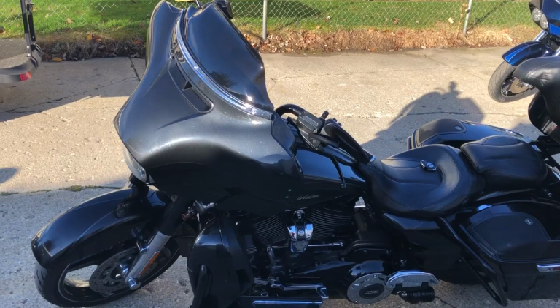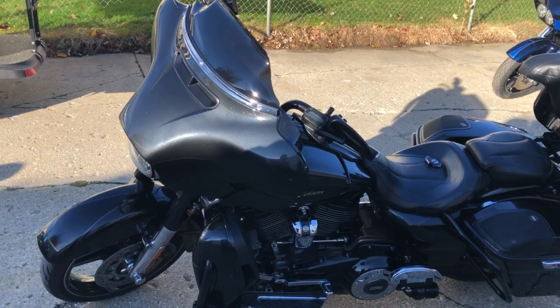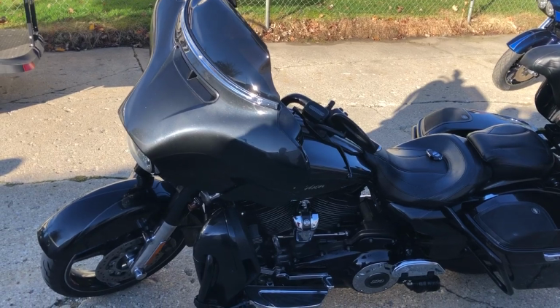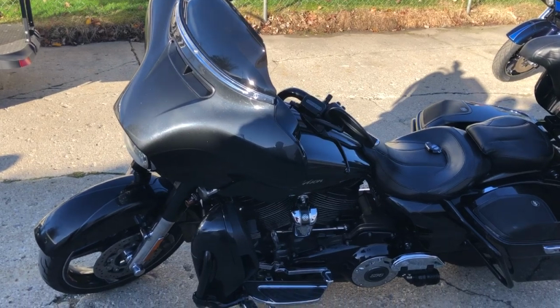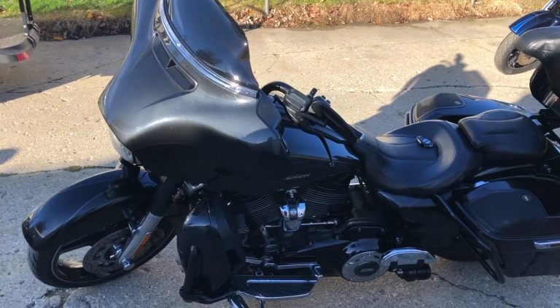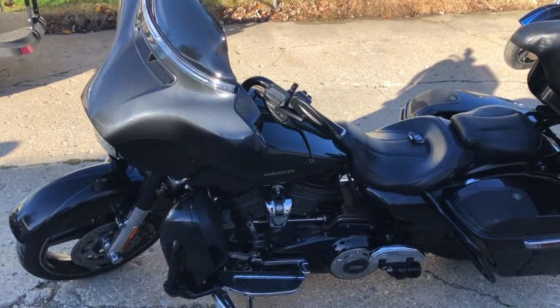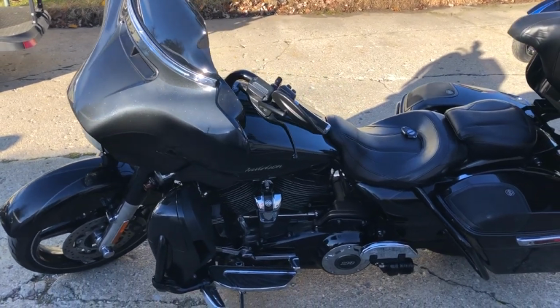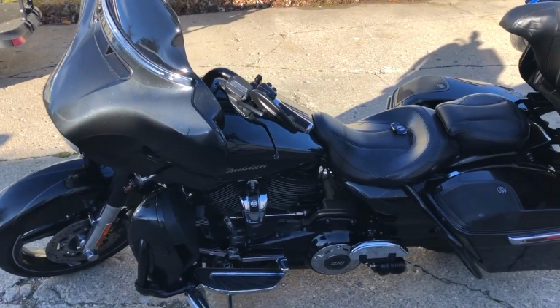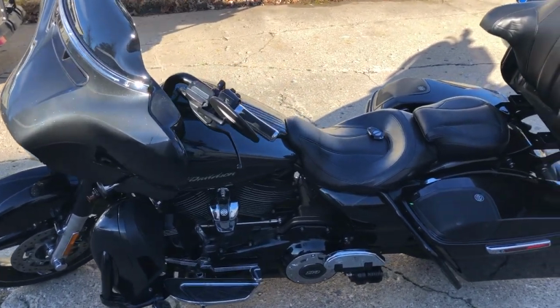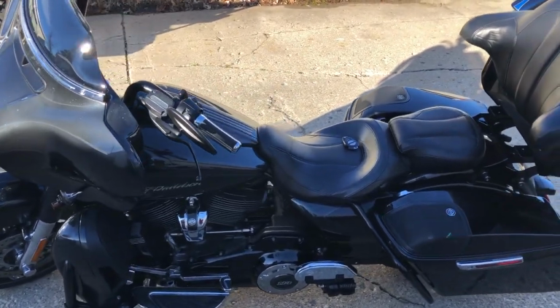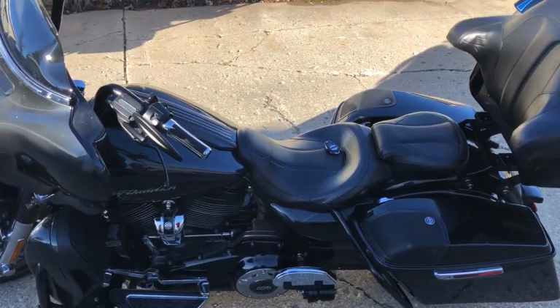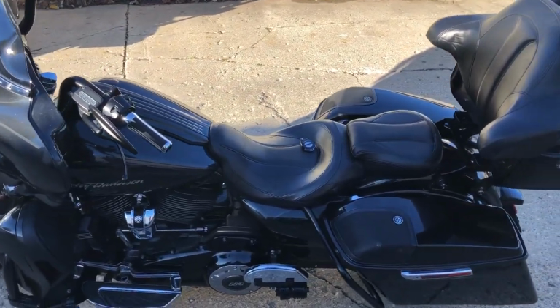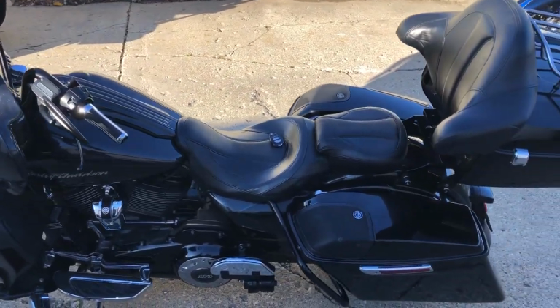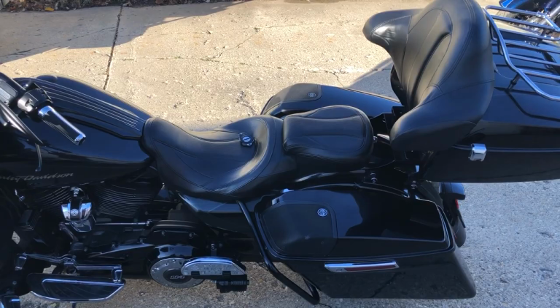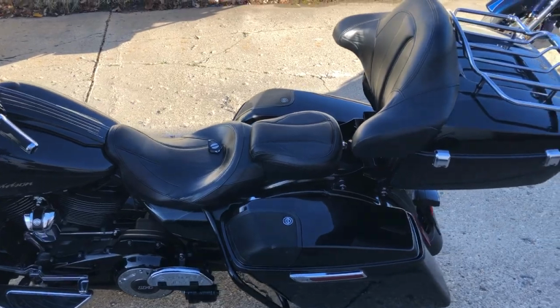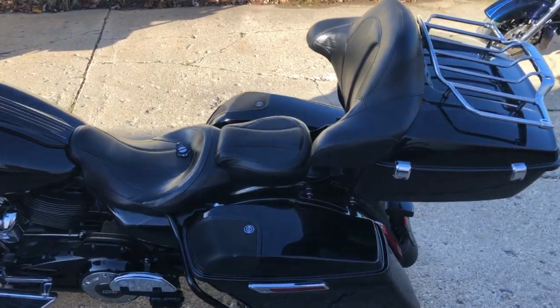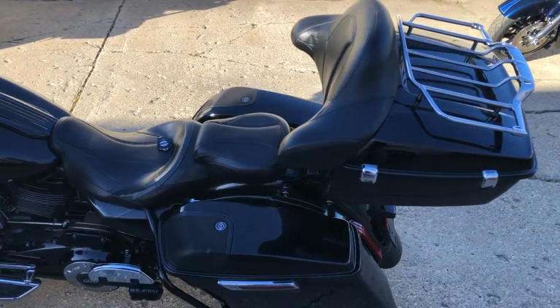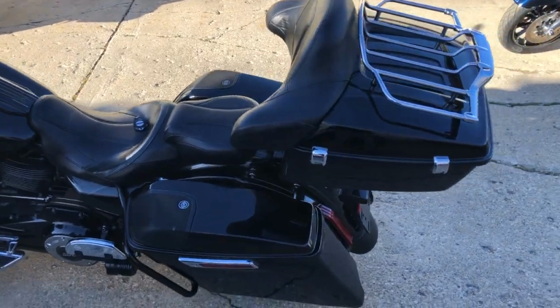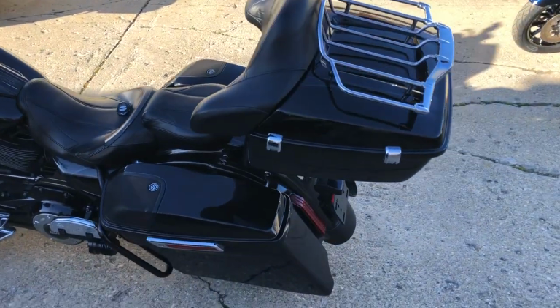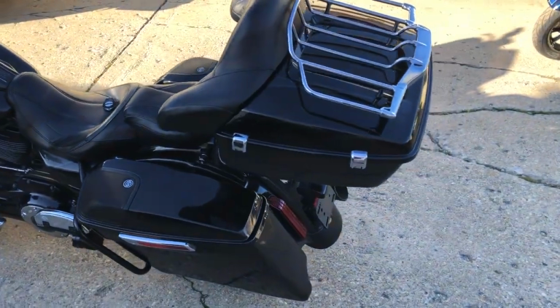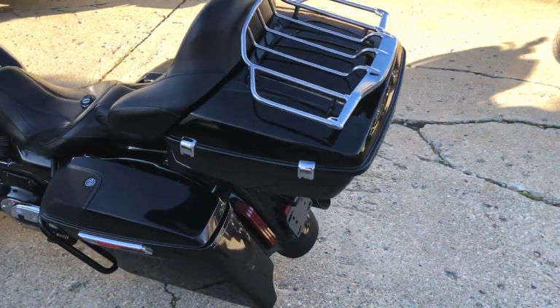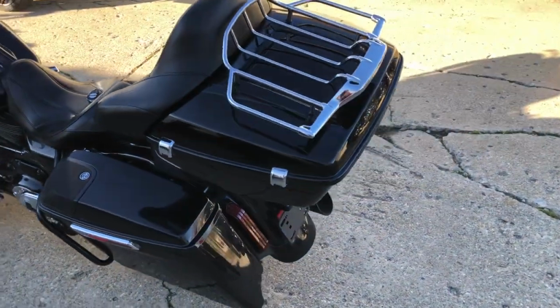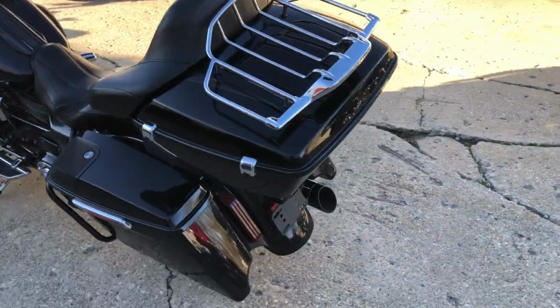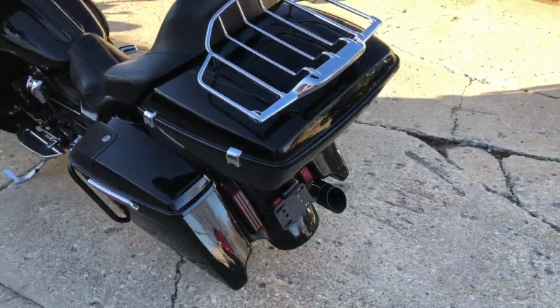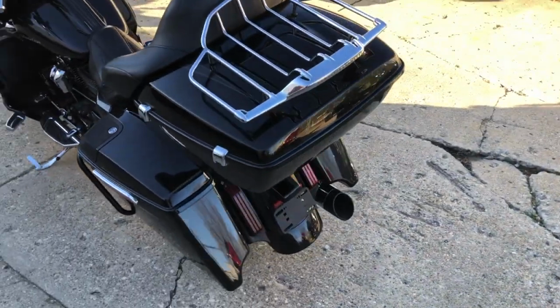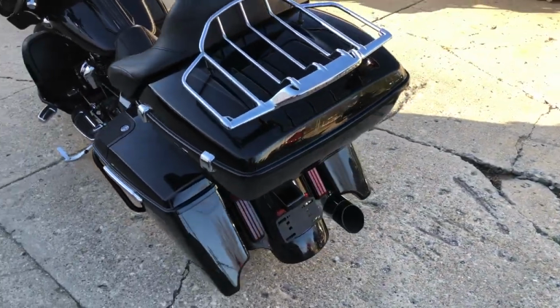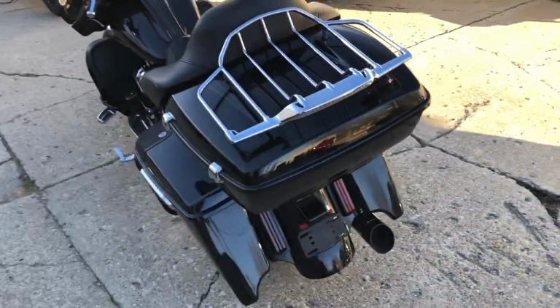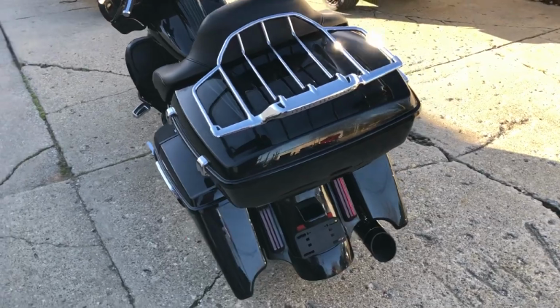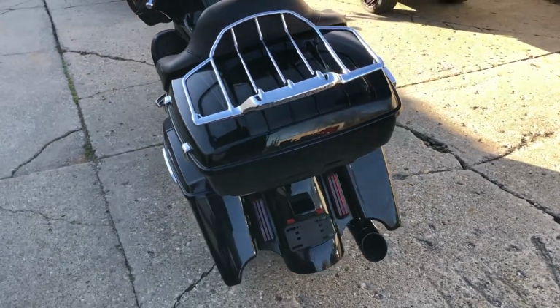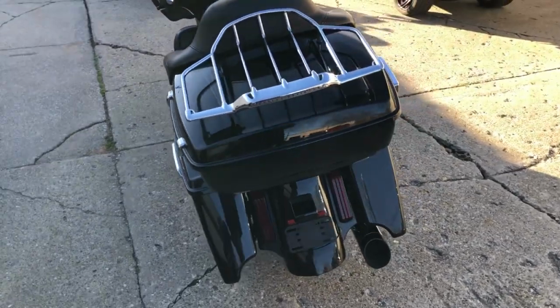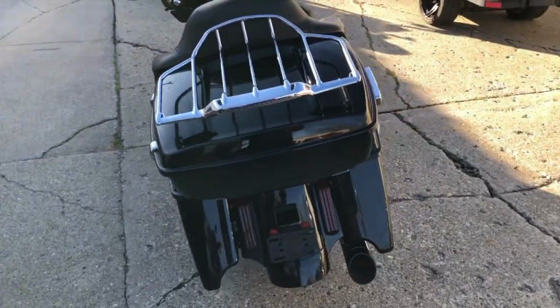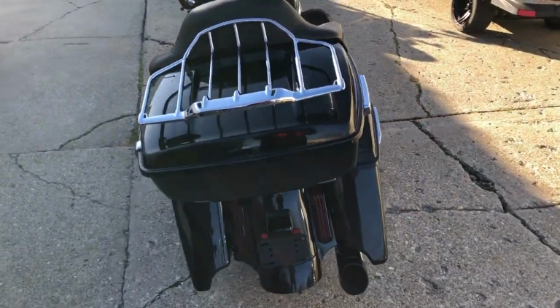Hey guys, approvalpowersports.com here. Got a really sharp bike — this is a 2017 Street Glide CVO Screaming Eagle for sale. Got the 110 cubic inch Screaming Eagle motor, take a close look at this.